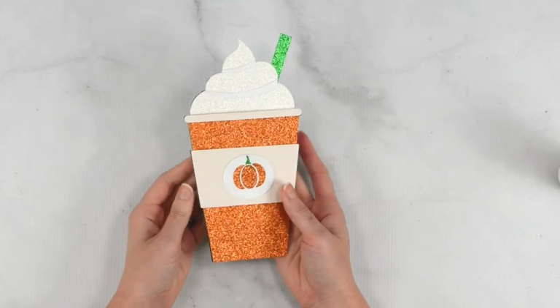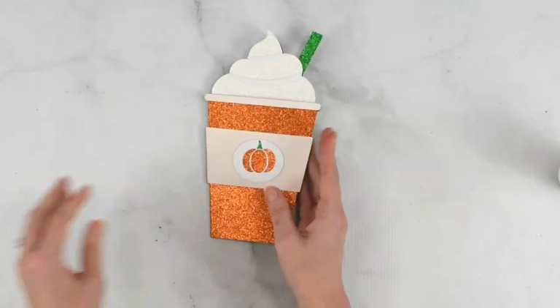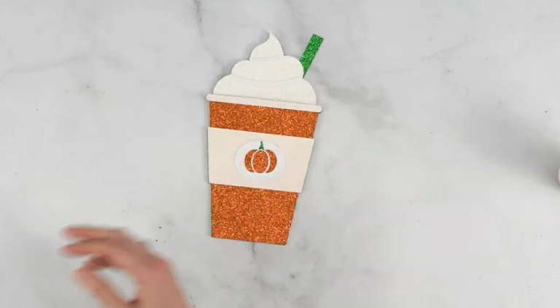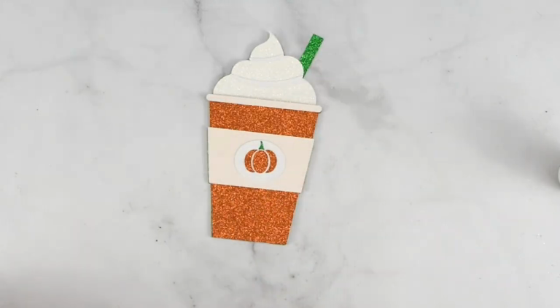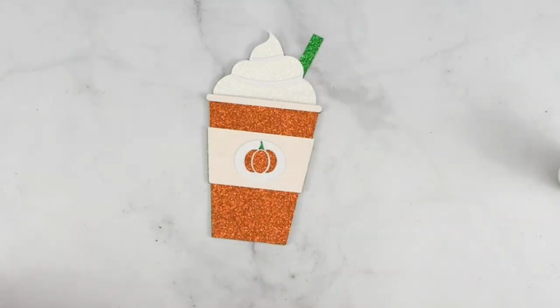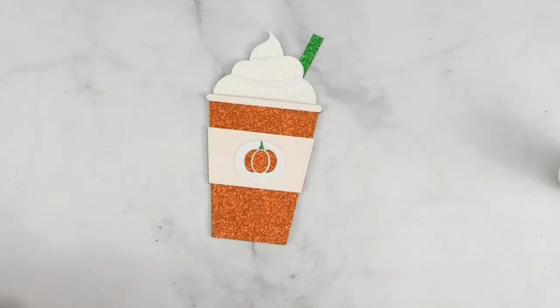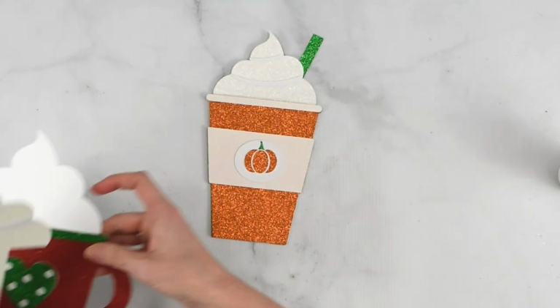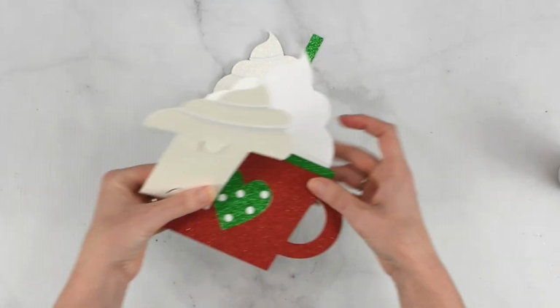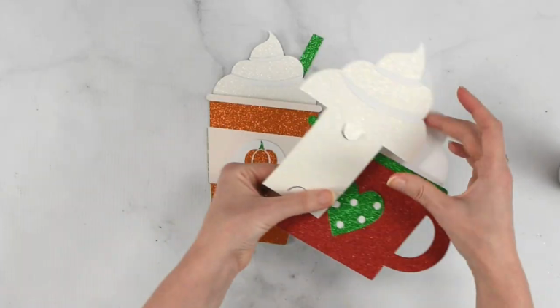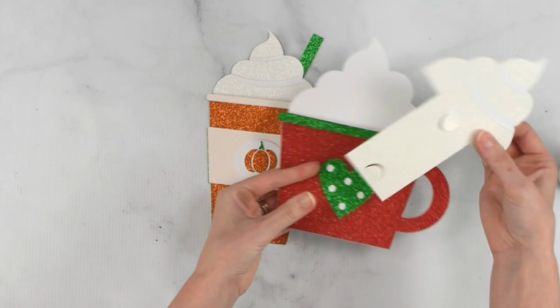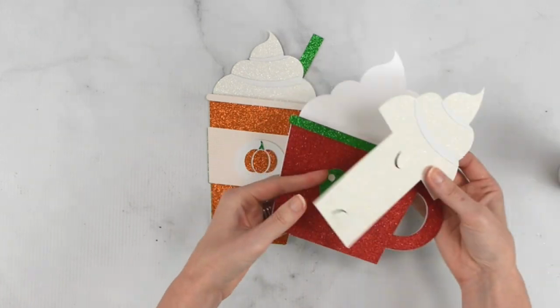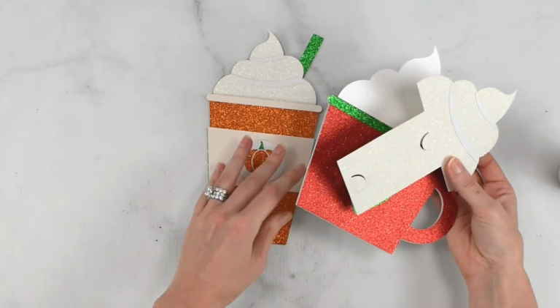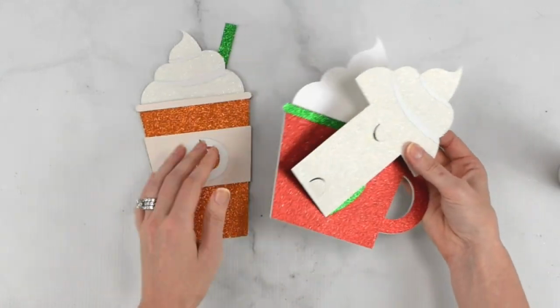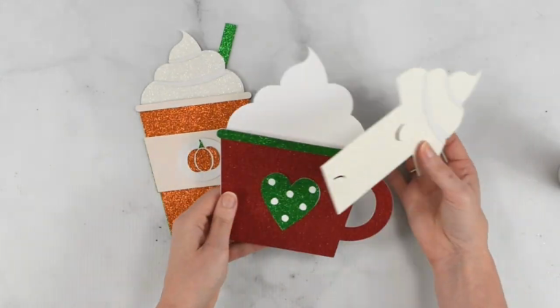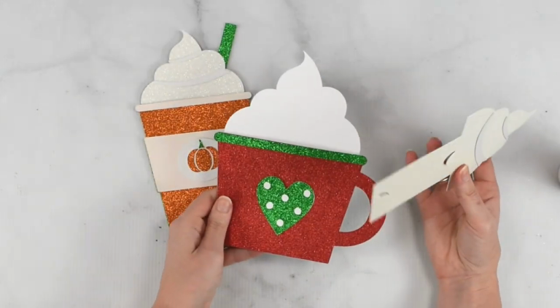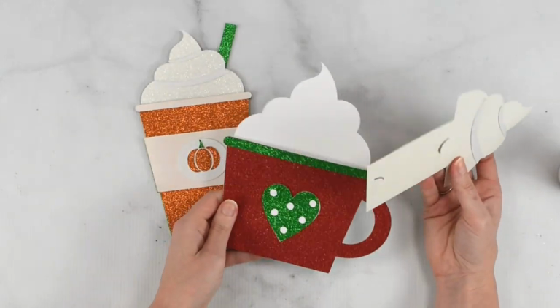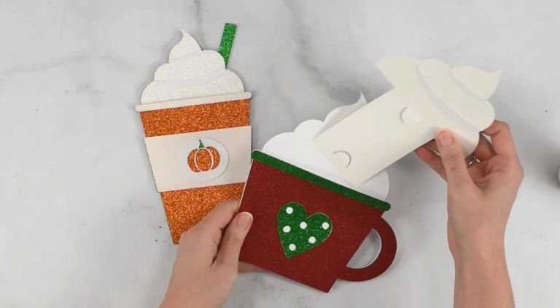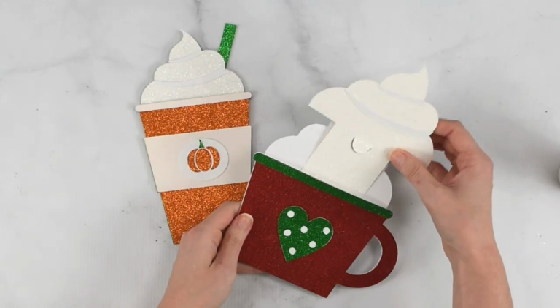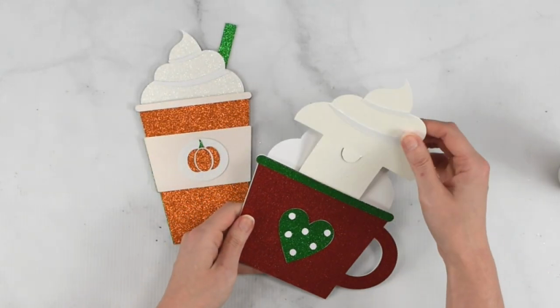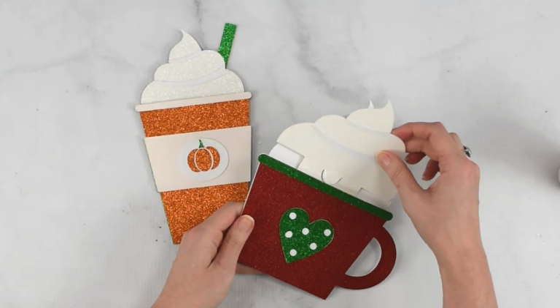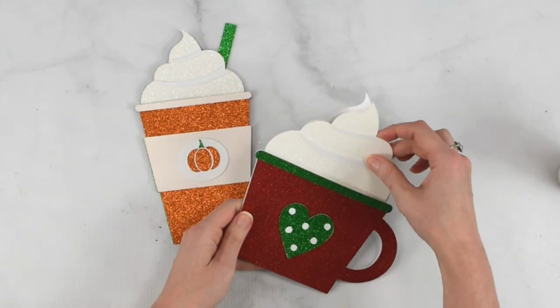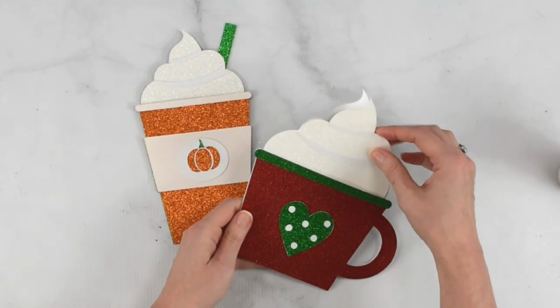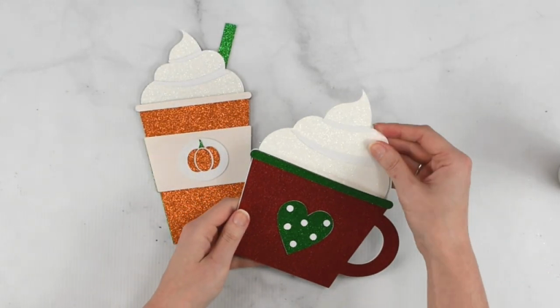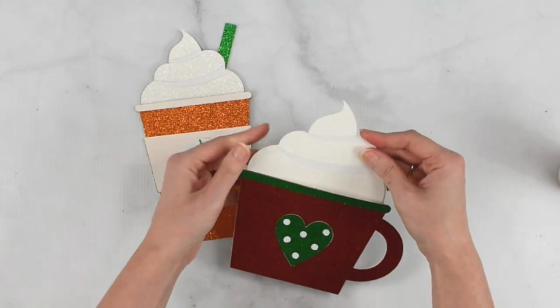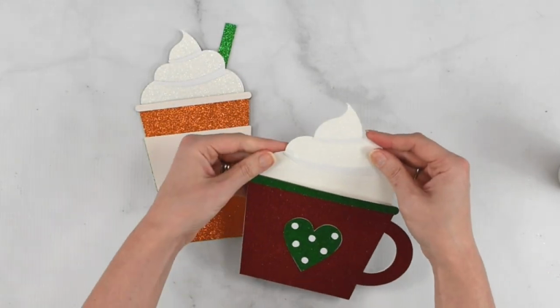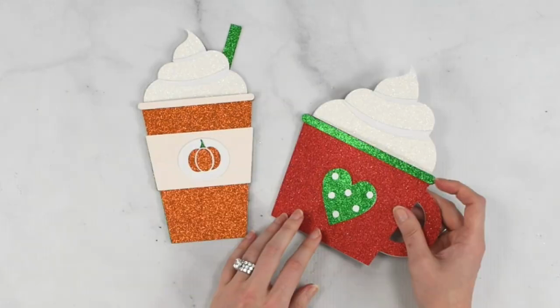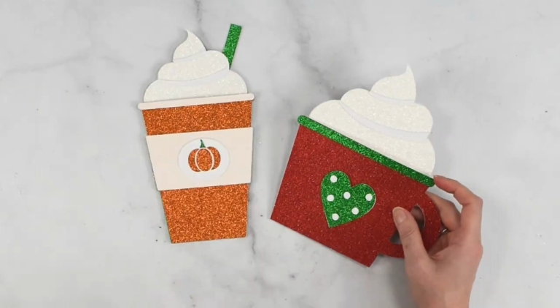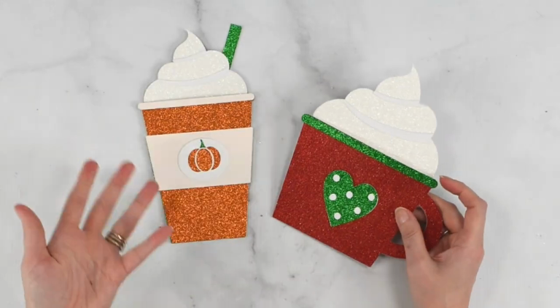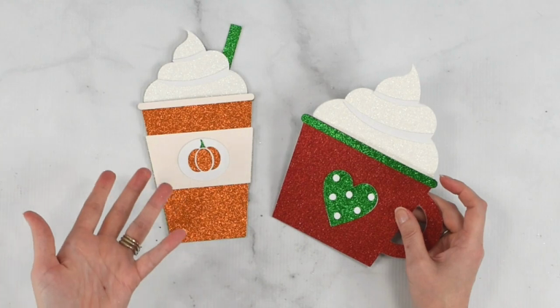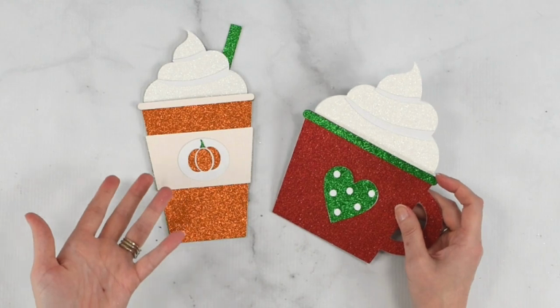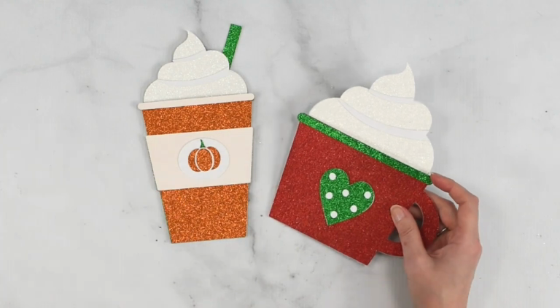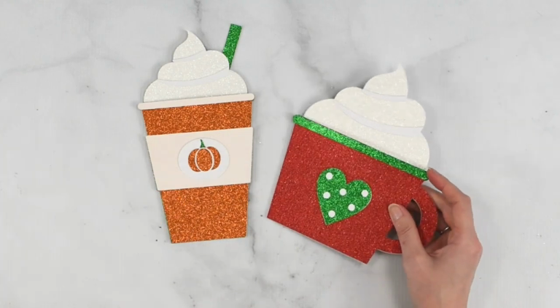I have another one here that's also more of just an open mug style as well. You could do them for anything in any season — it assembles very much the same way.